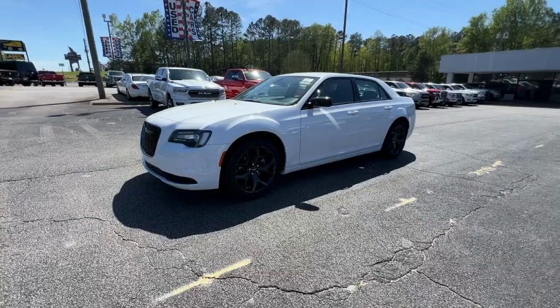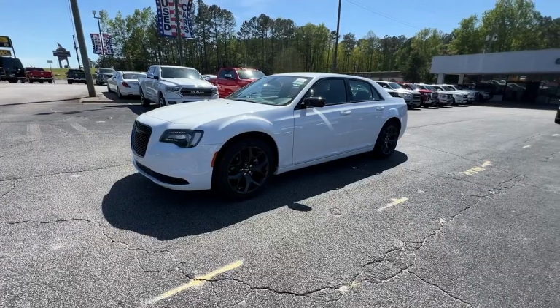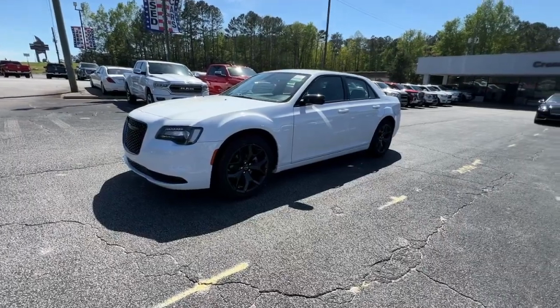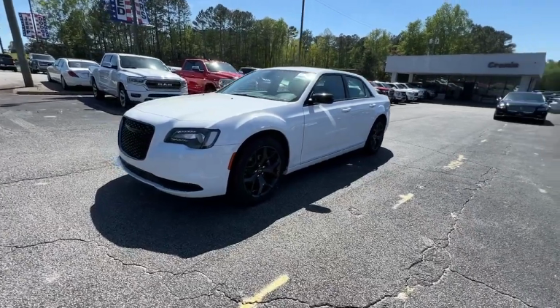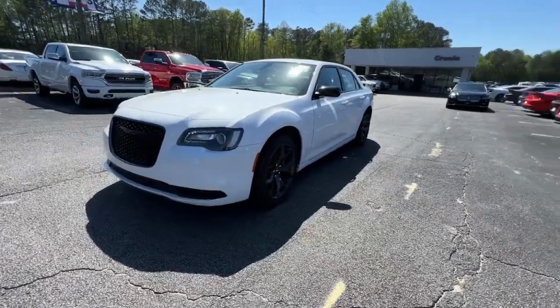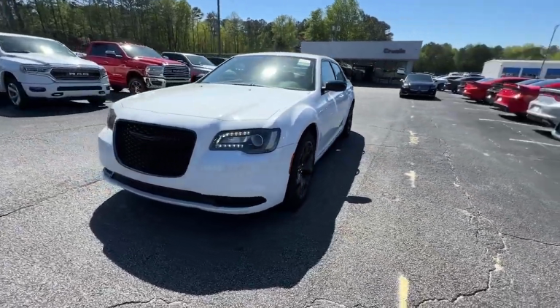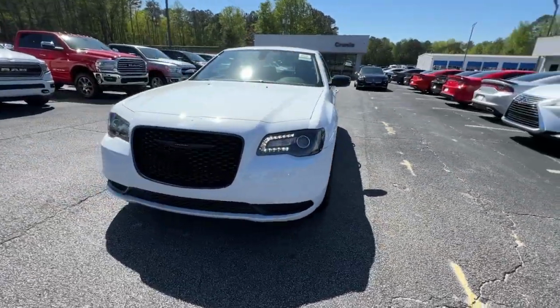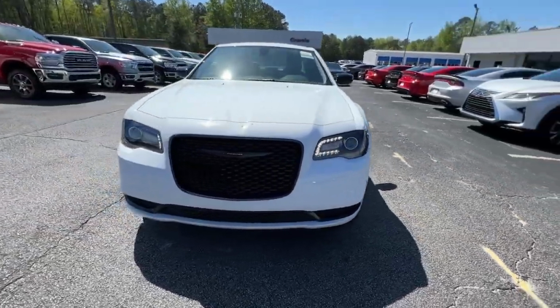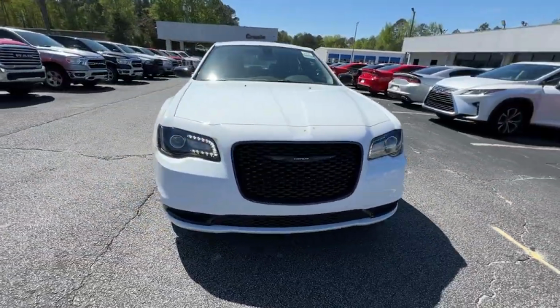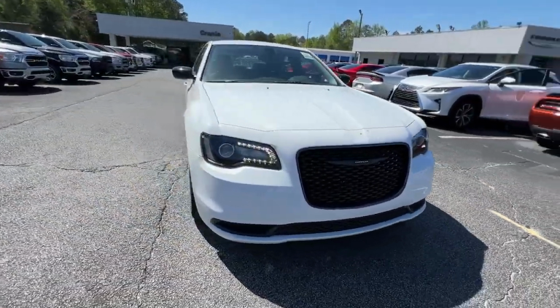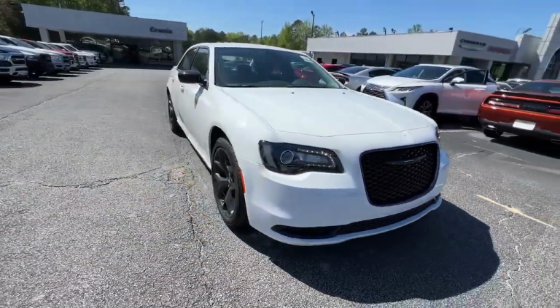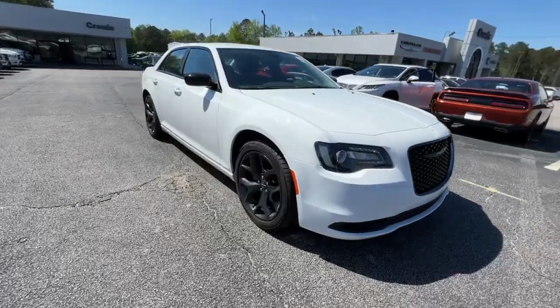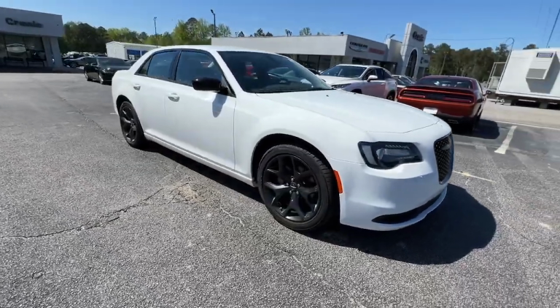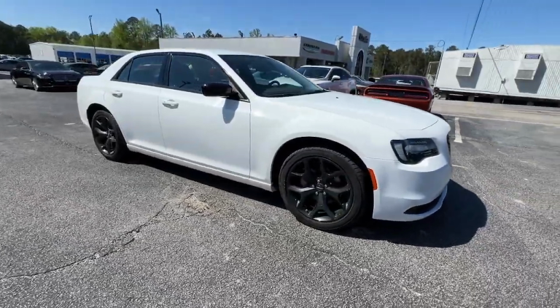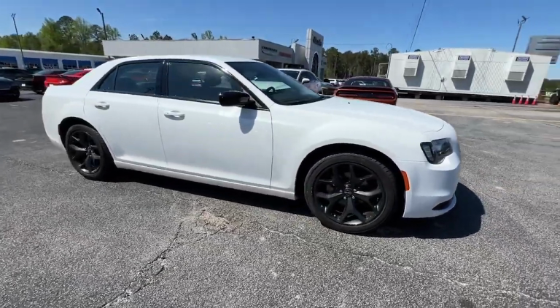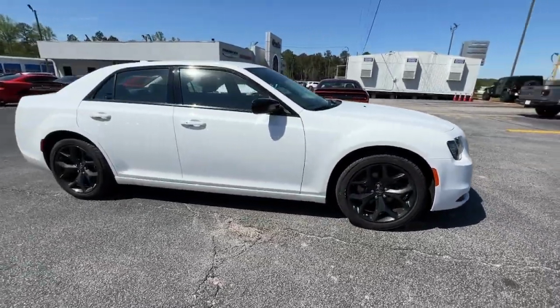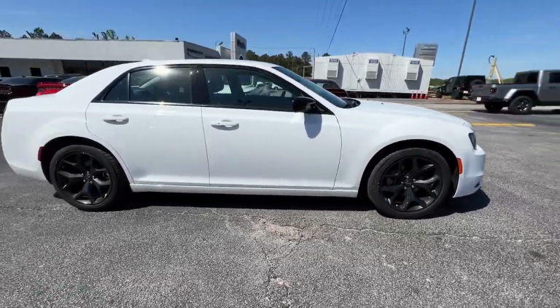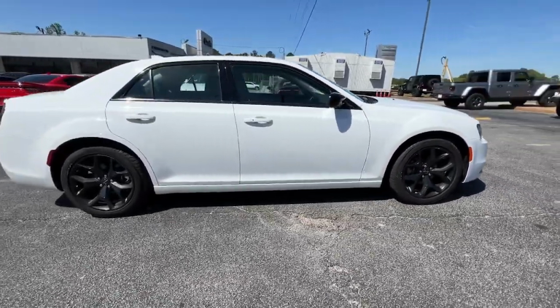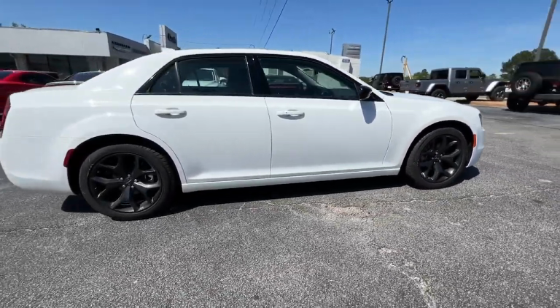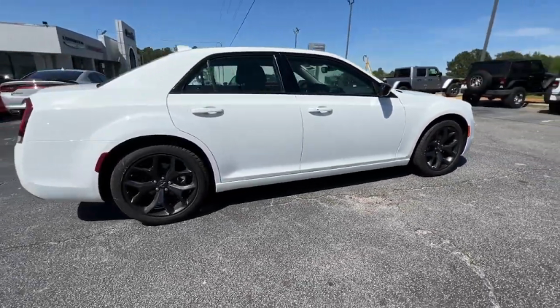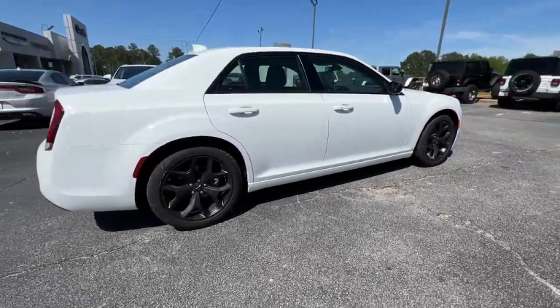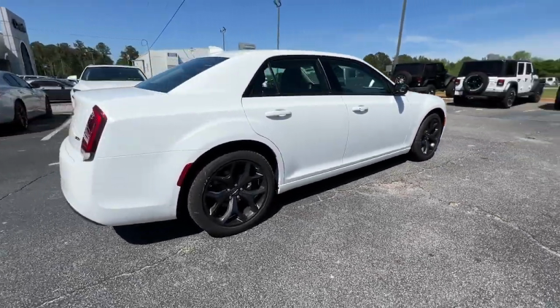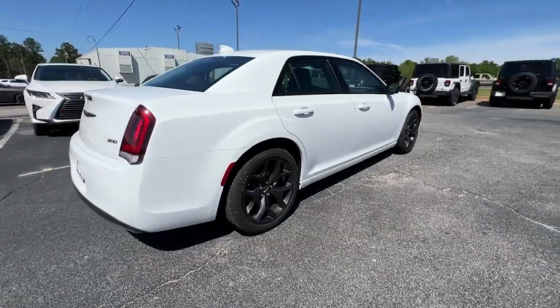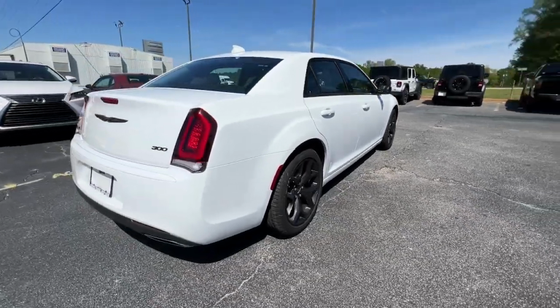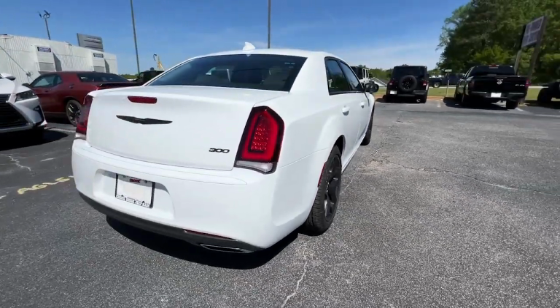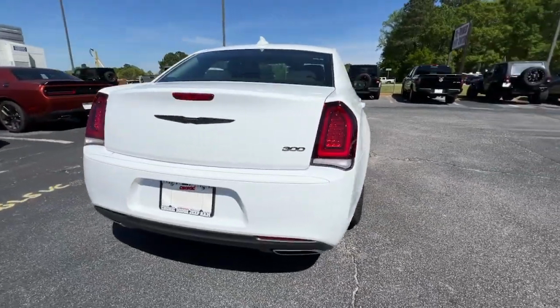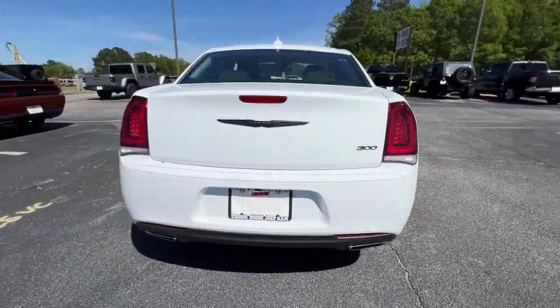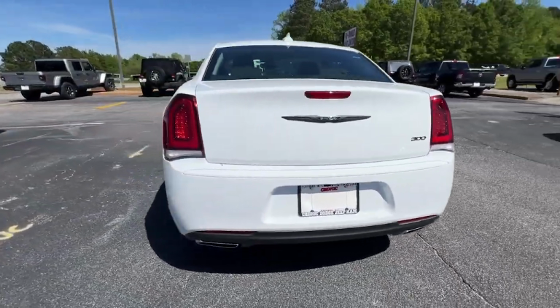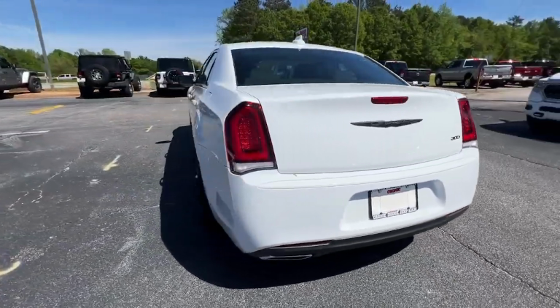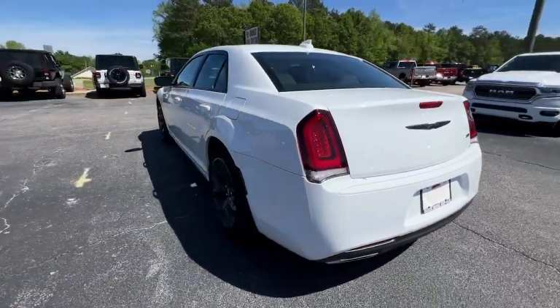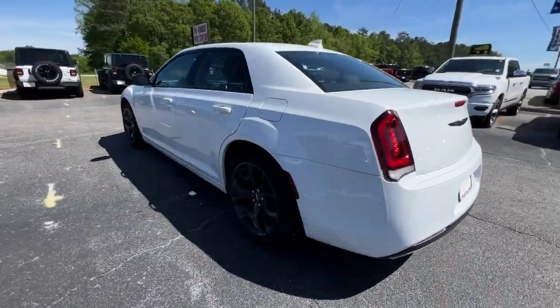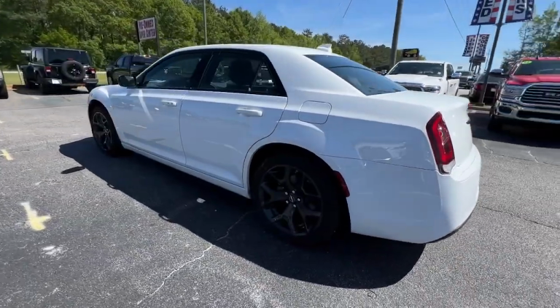Enjoy the view of this 2023 Chrysler 300. The Chrysler 300, the bold and luxurious full-size sedan that's safe, stylish, comfortable, and loaded with the latest technology to keep you connected and entertained.